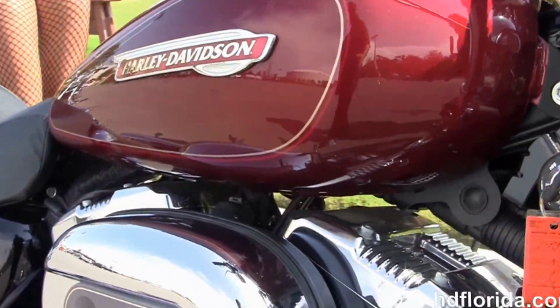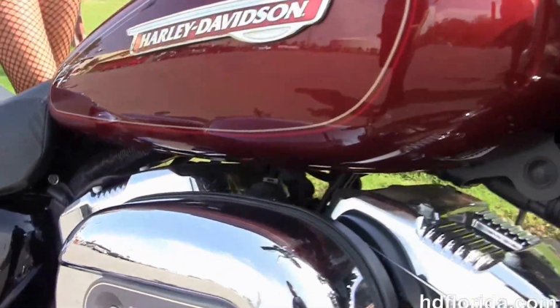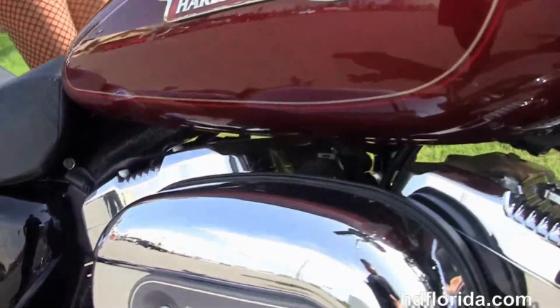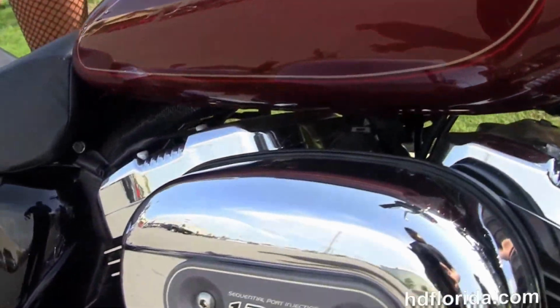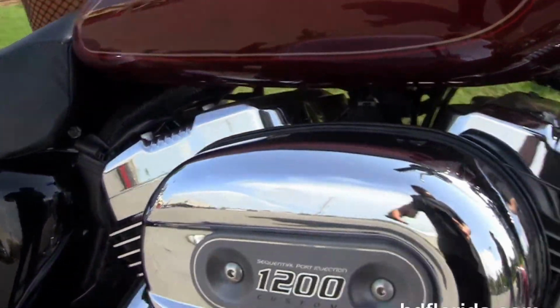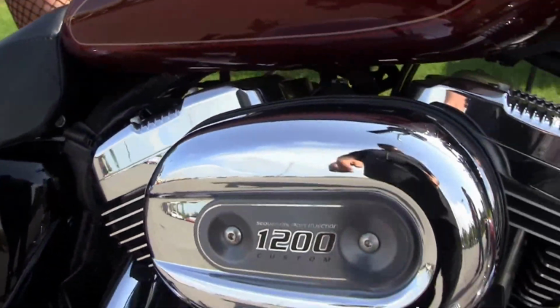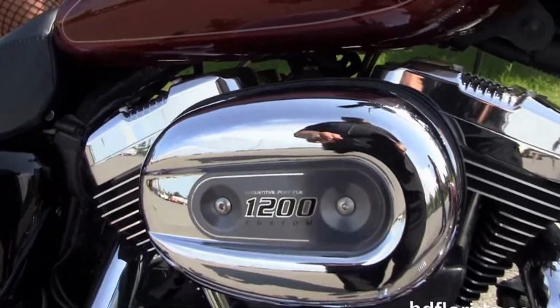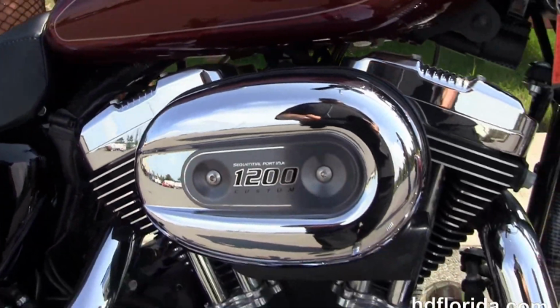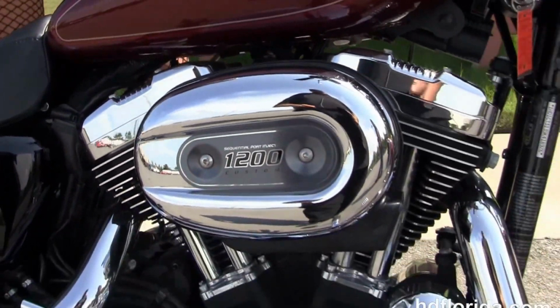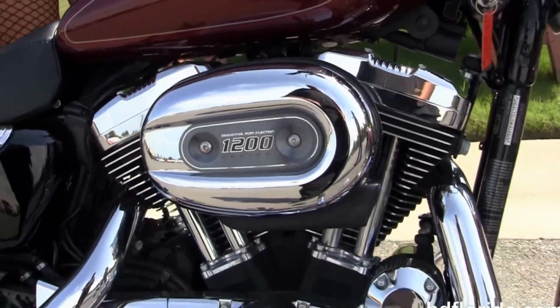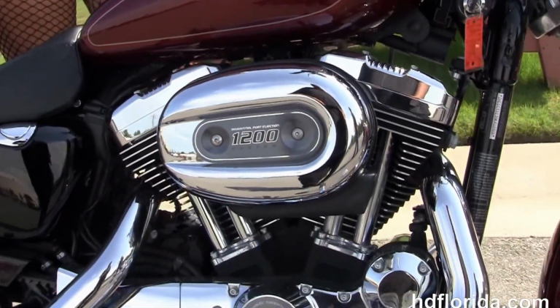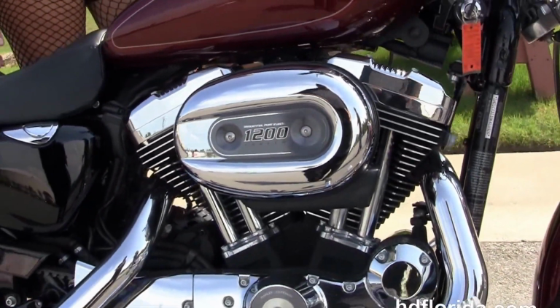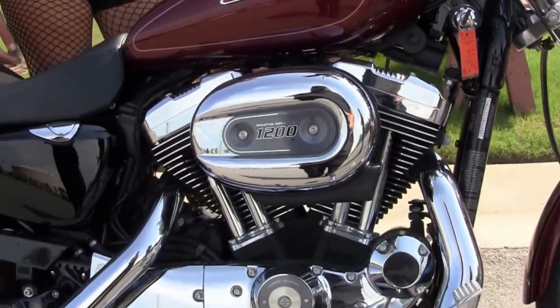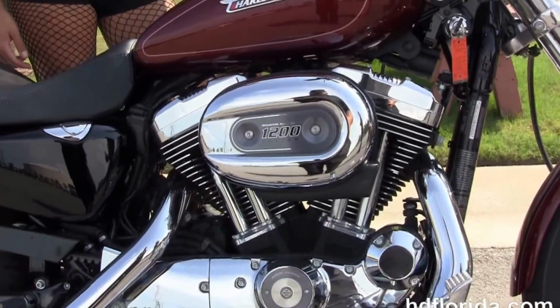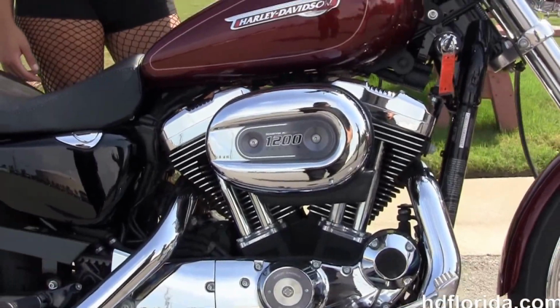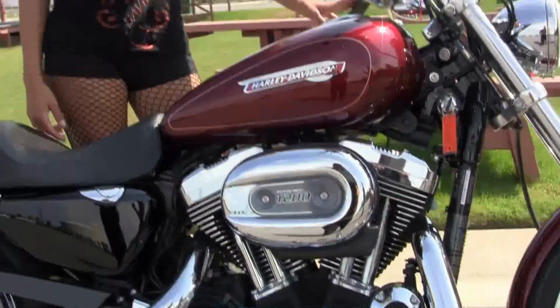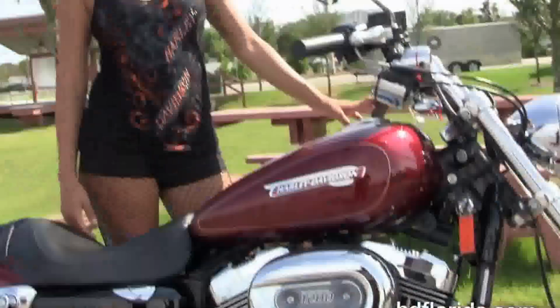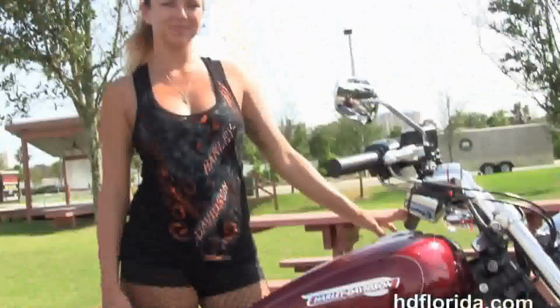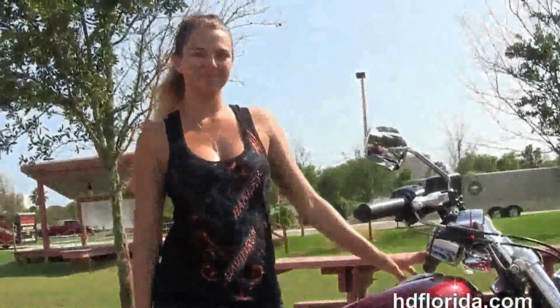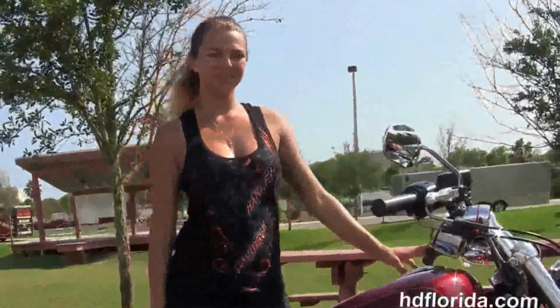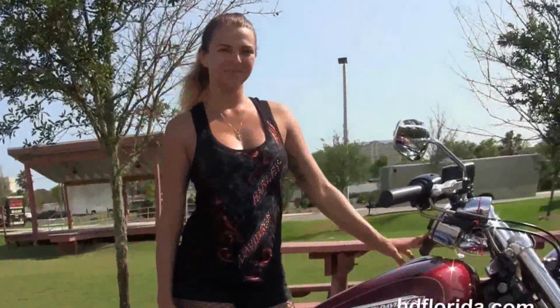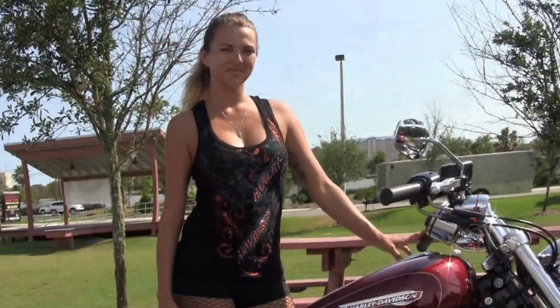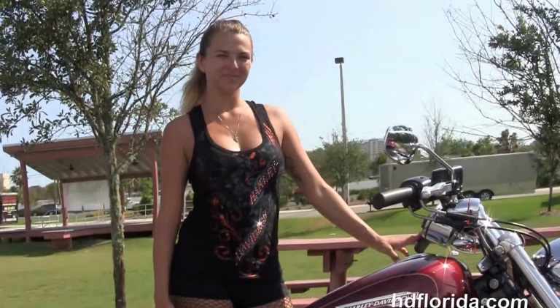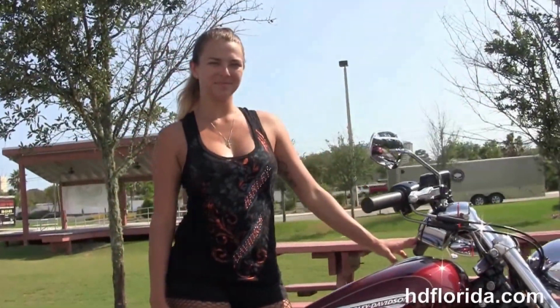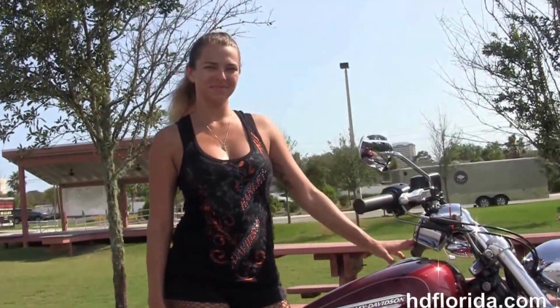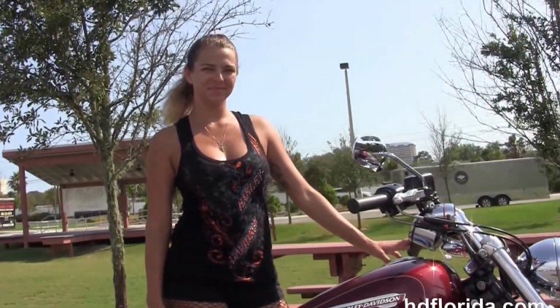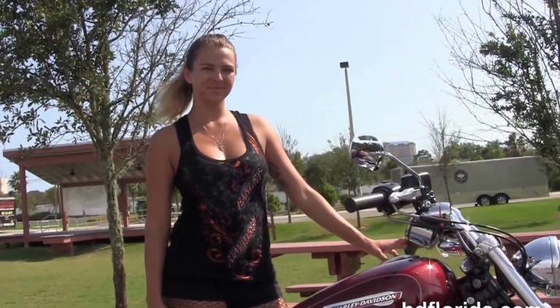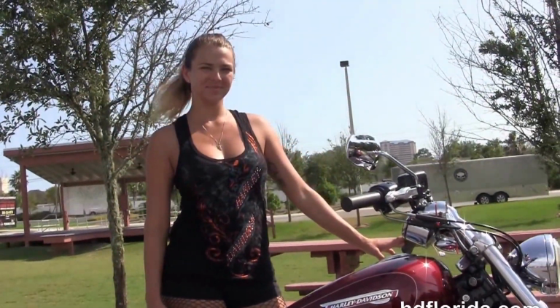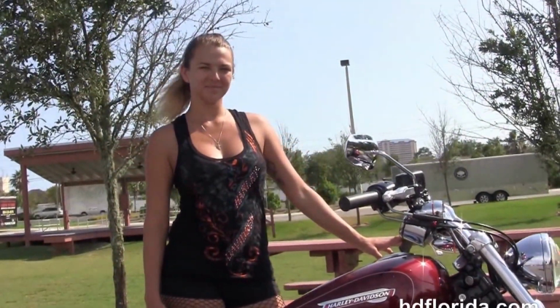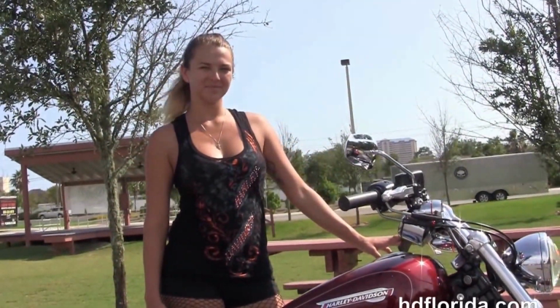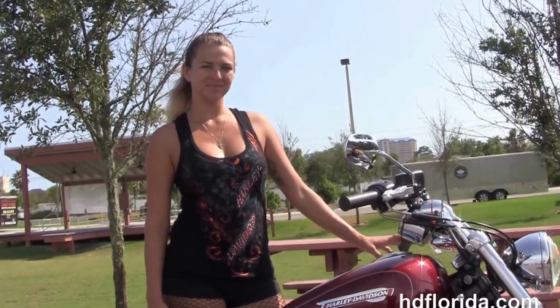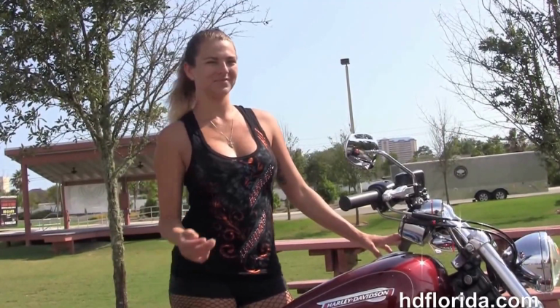We finance used Harley-Davidsons up to 72 months — be sure to ask for our Flying Ride program. It's only got 9,630 miles on it and Angela's going to fire it up for us real quick.